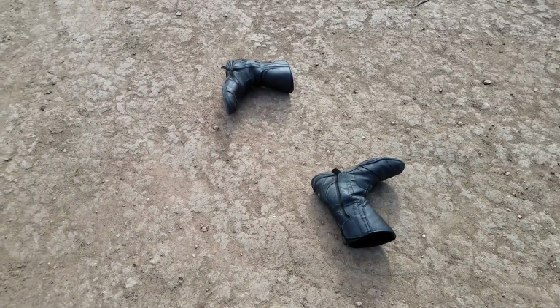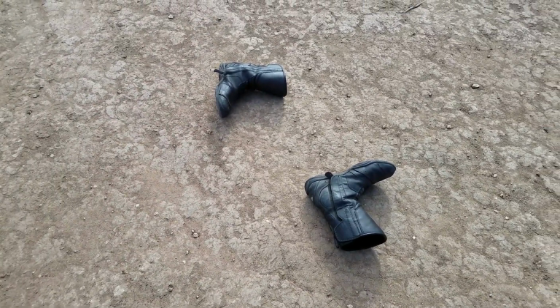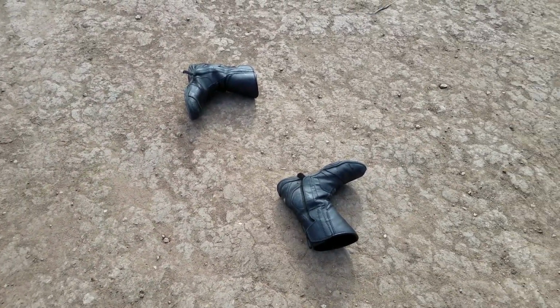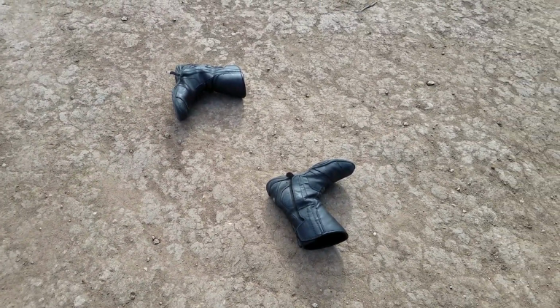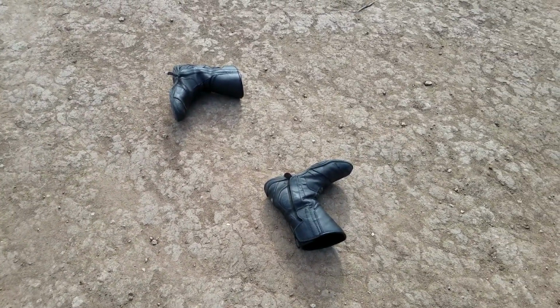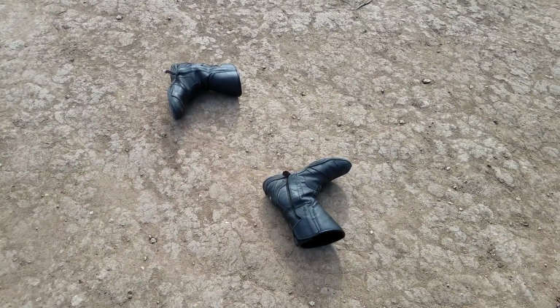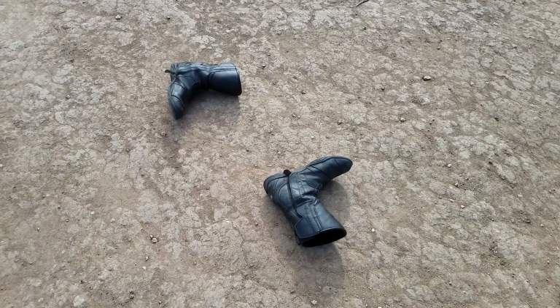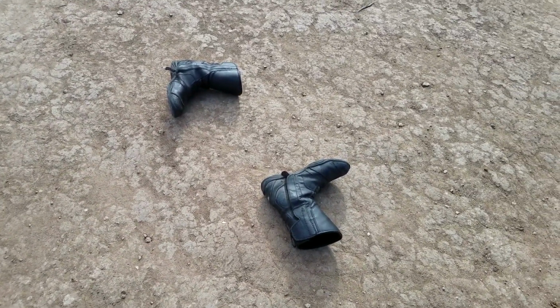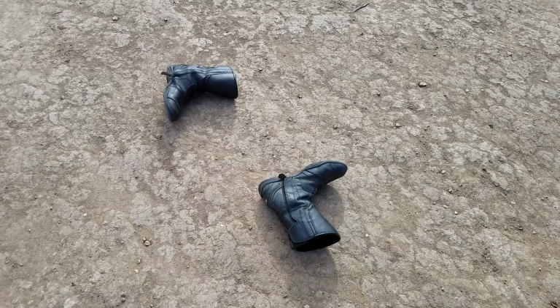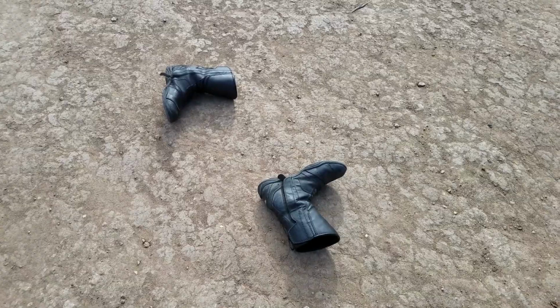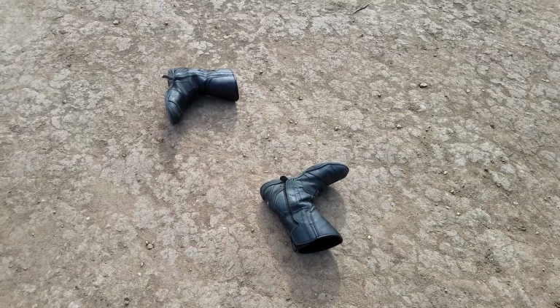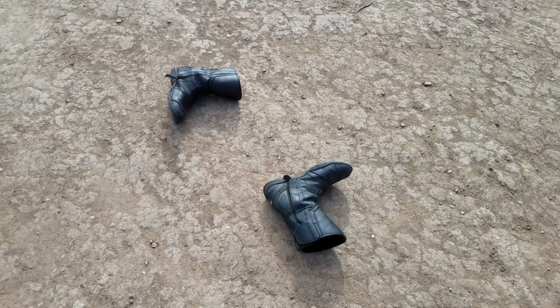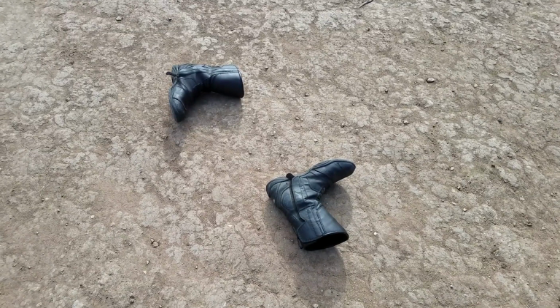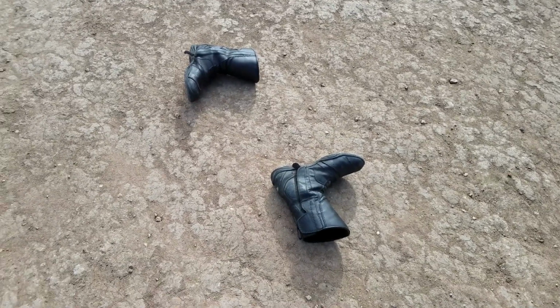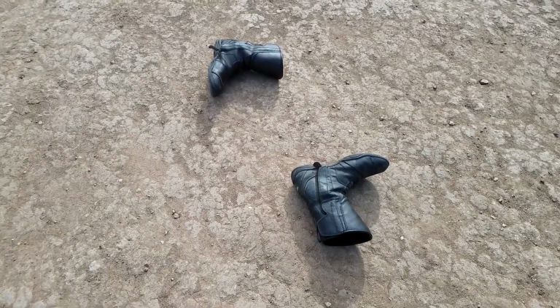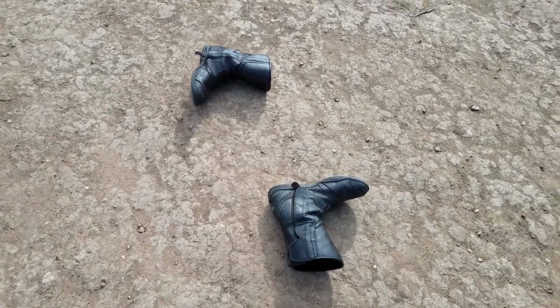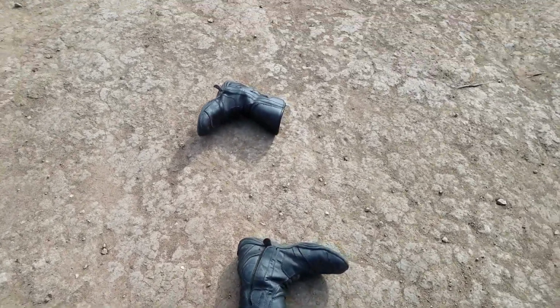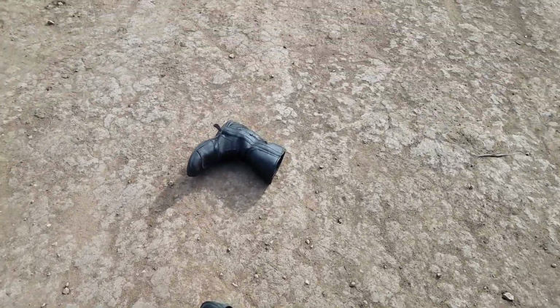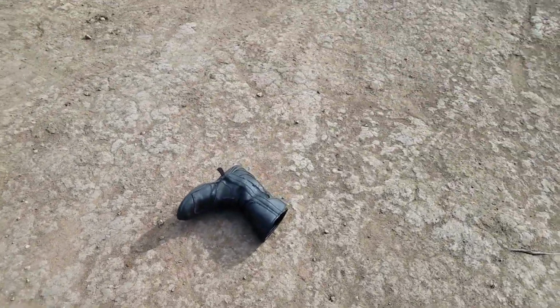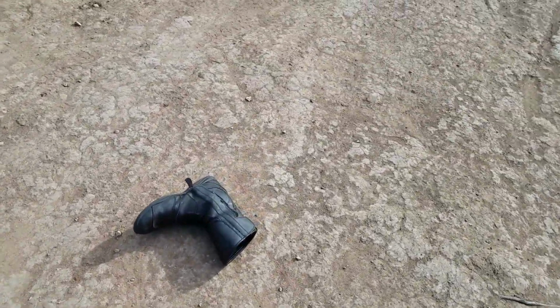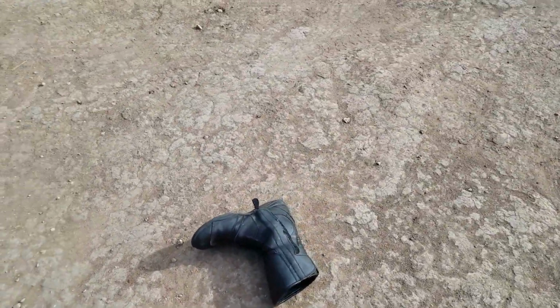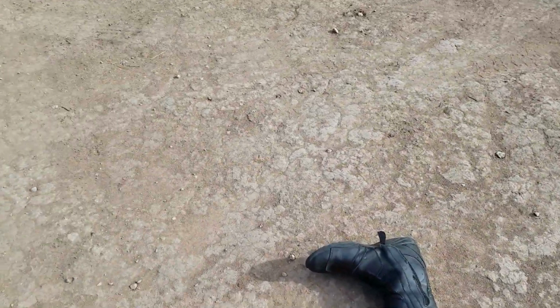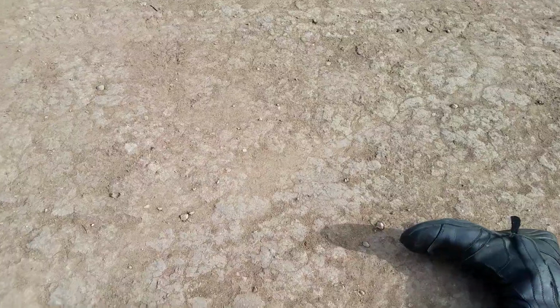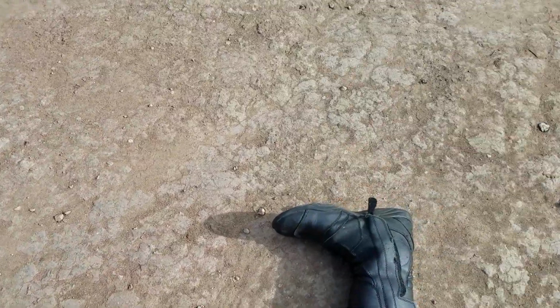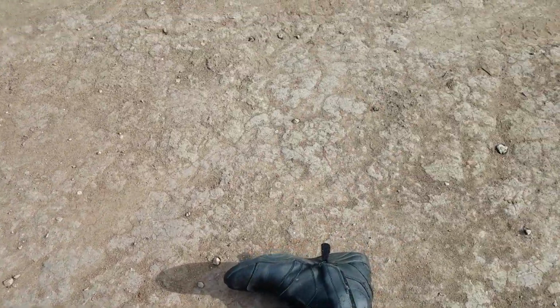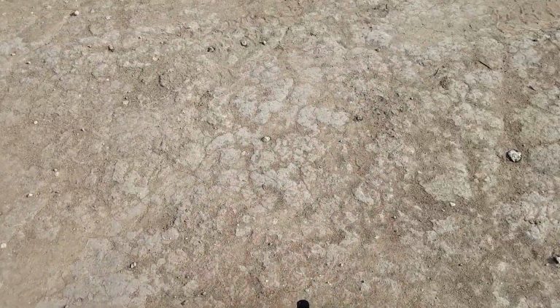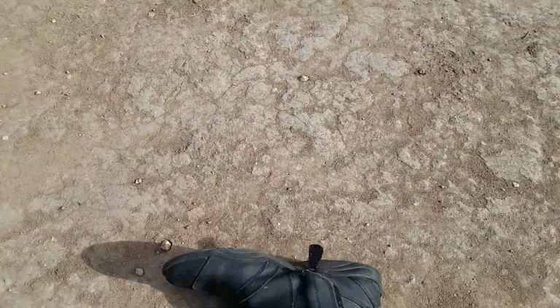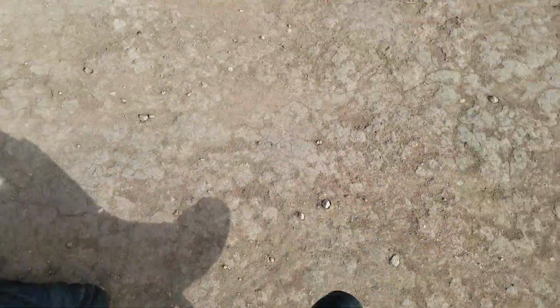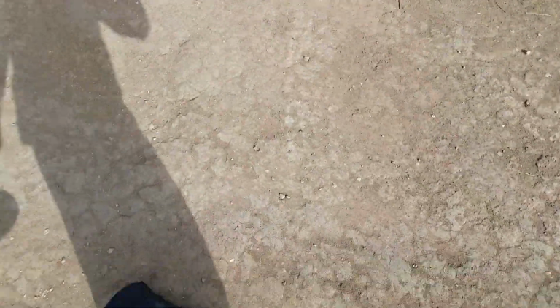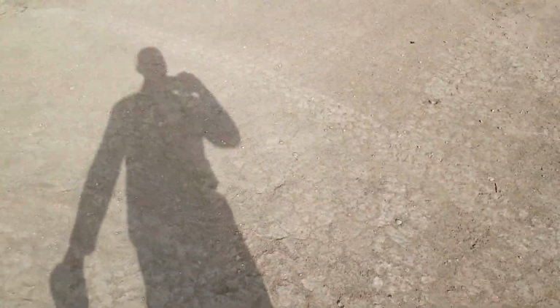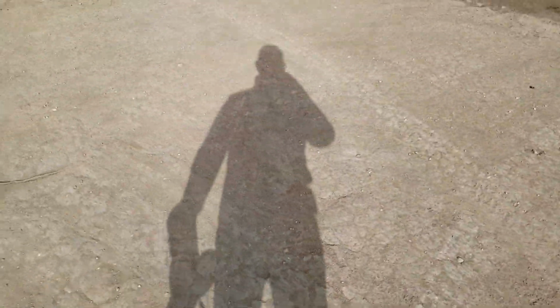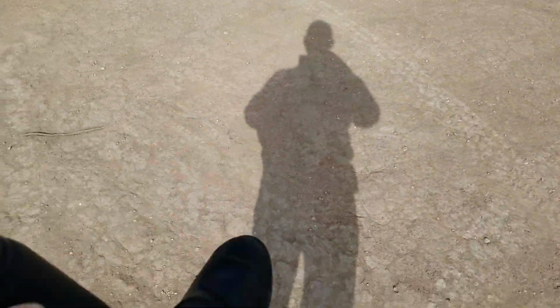I want you to buy these boots. Seriously though, these are the Tourmaster Solution 2.0s. I'm just going to call them the Solution 2s.